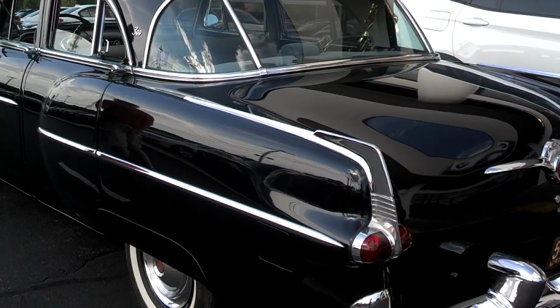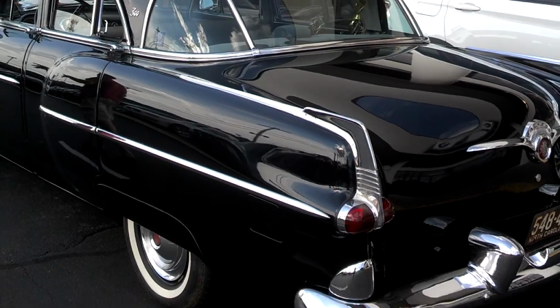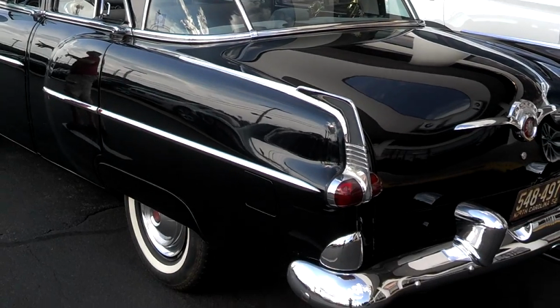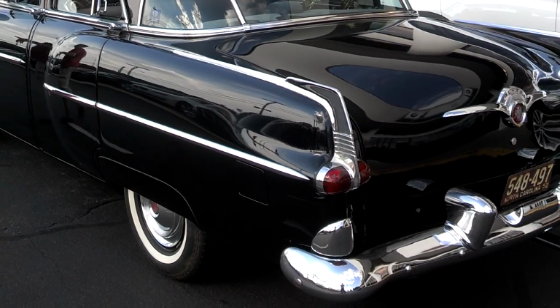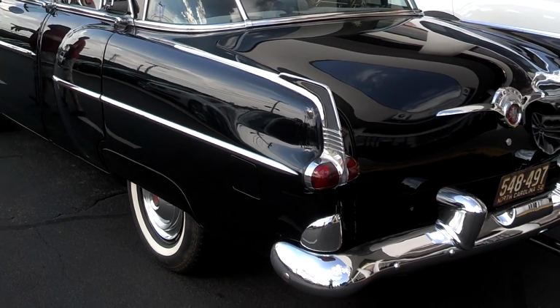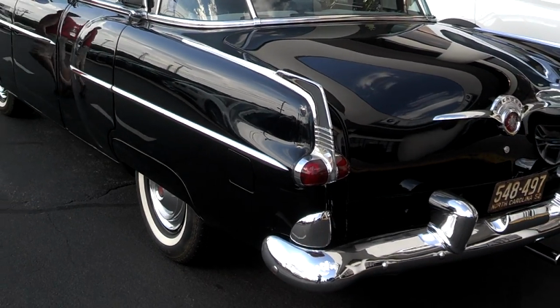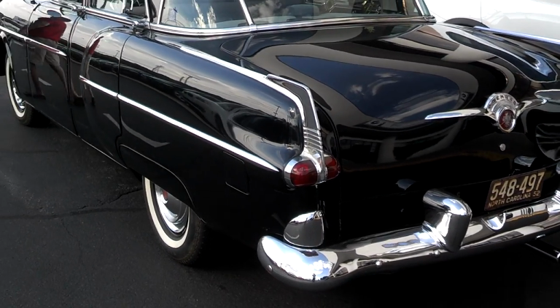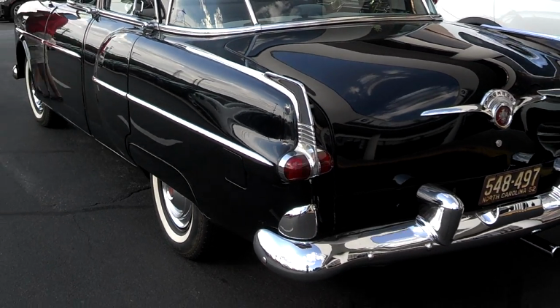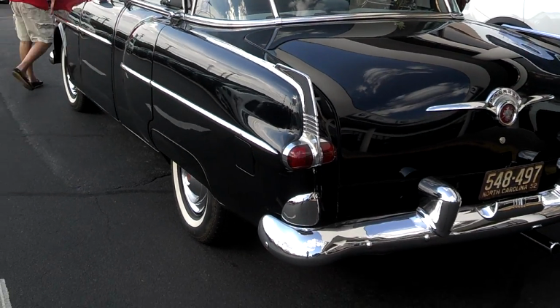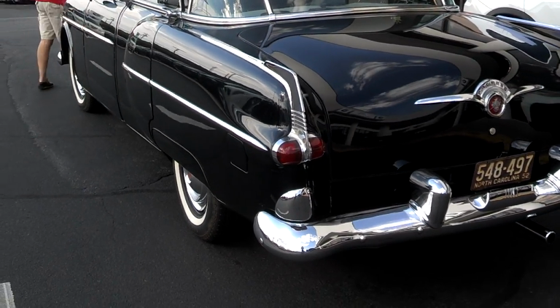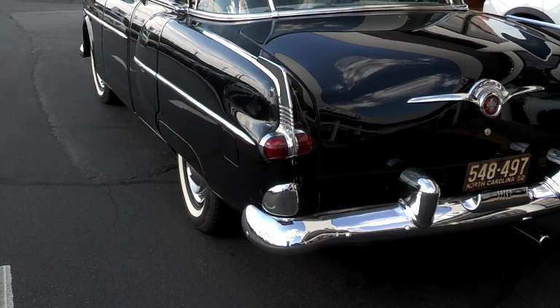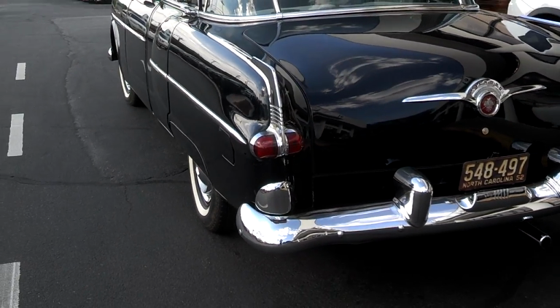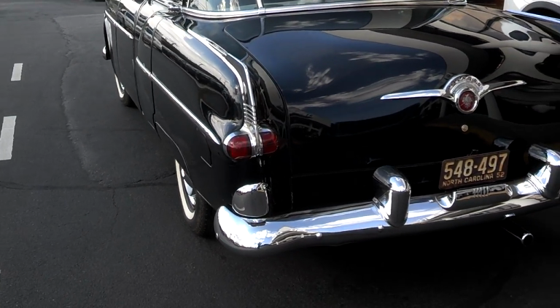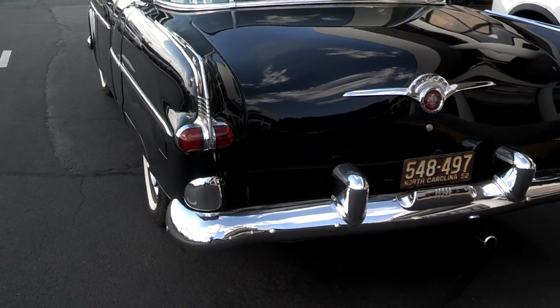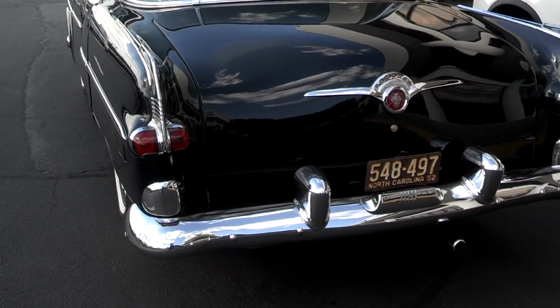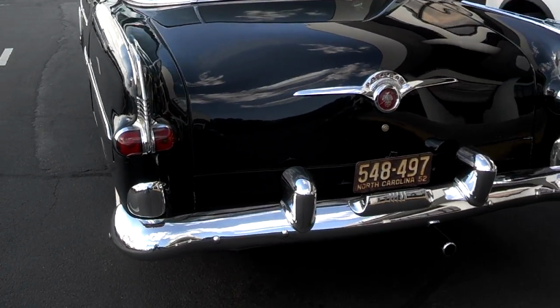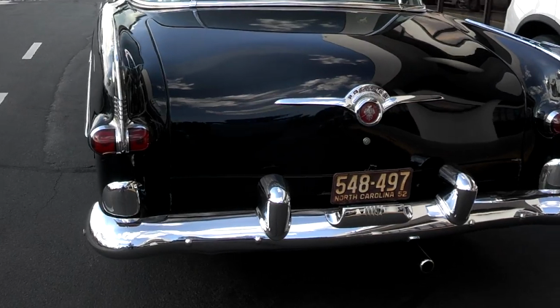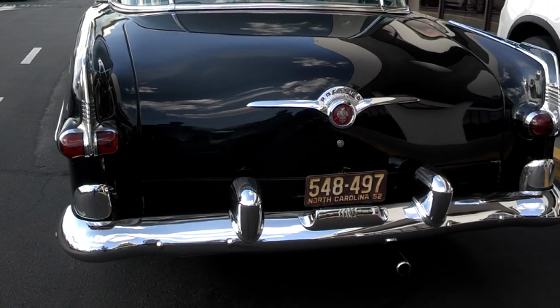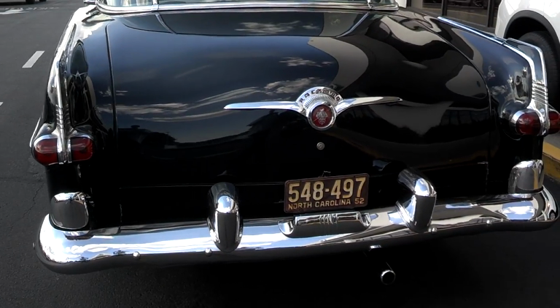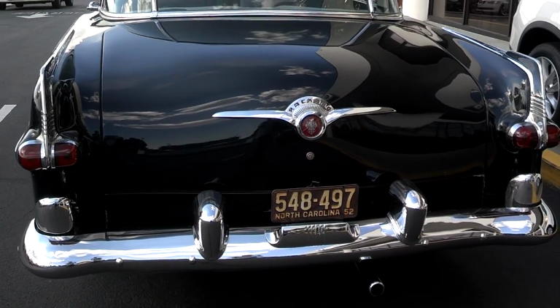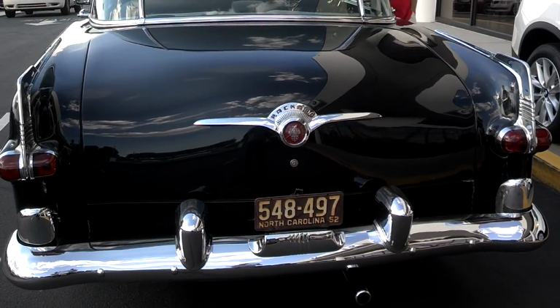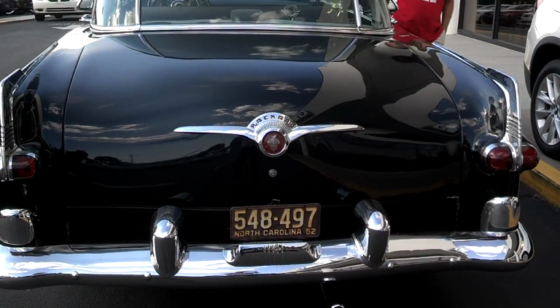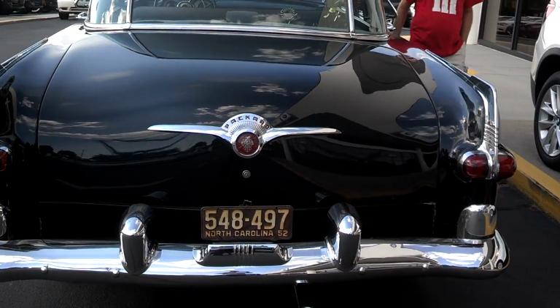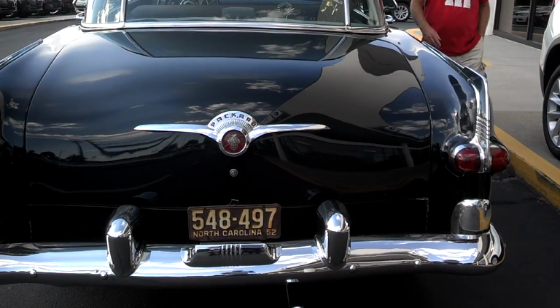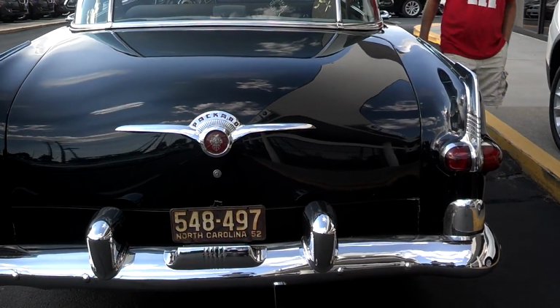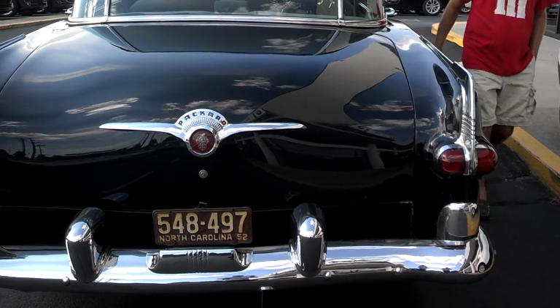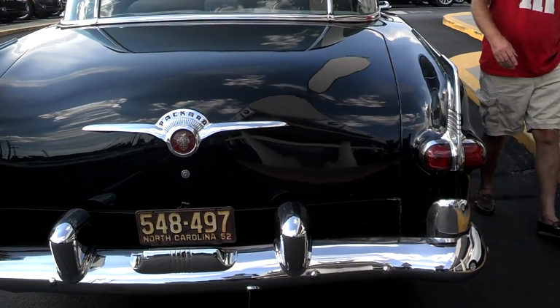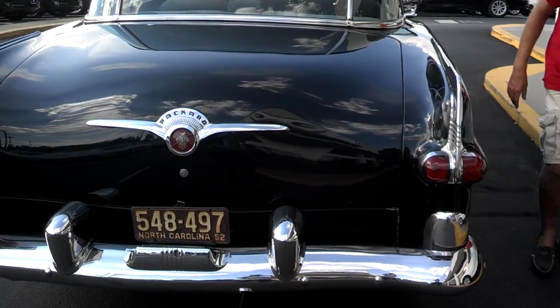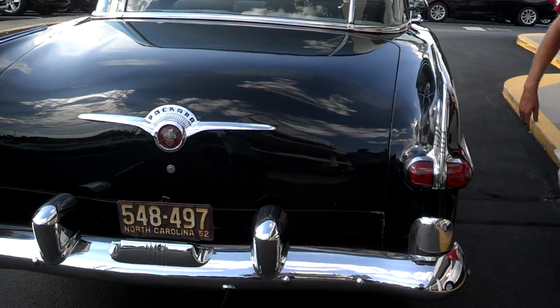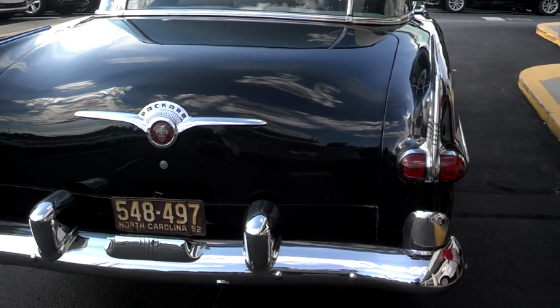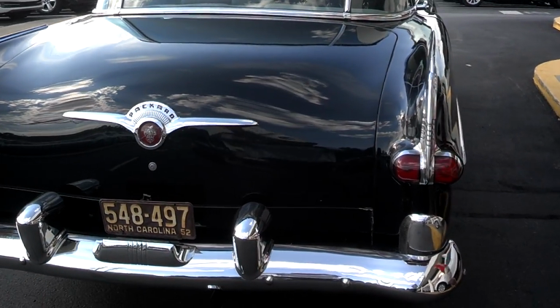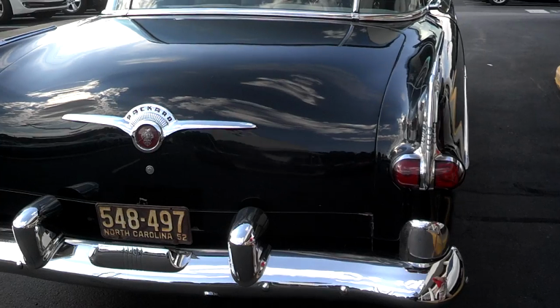That car doesn't have any noise. When he pulled in, I didn't hear nothing. You can't hear it if you're standing beside it. What size motor's in it? It's a straight 8. A straight 8.